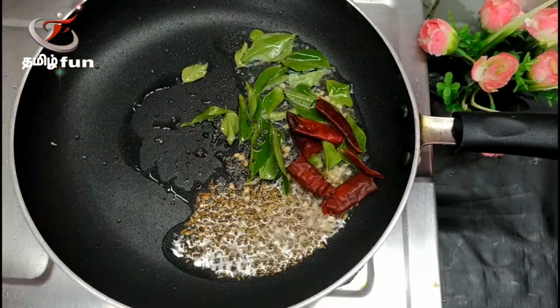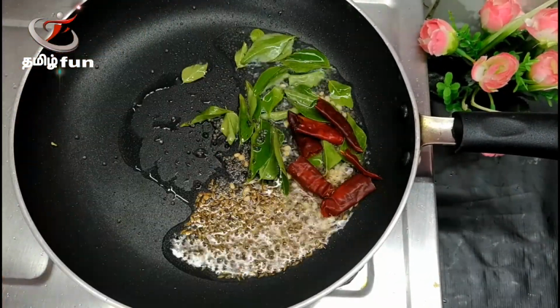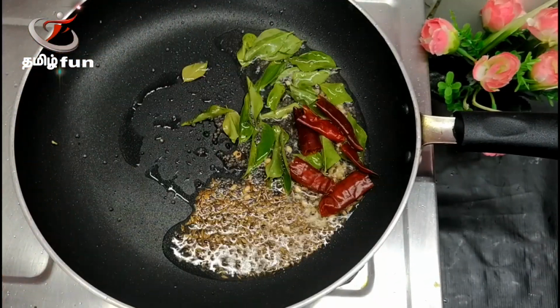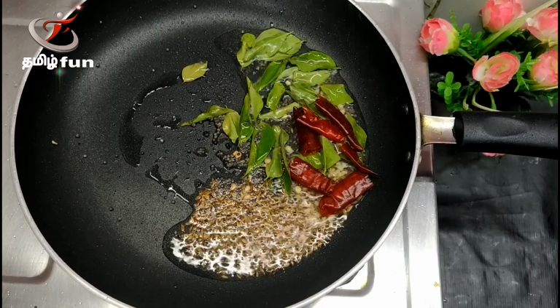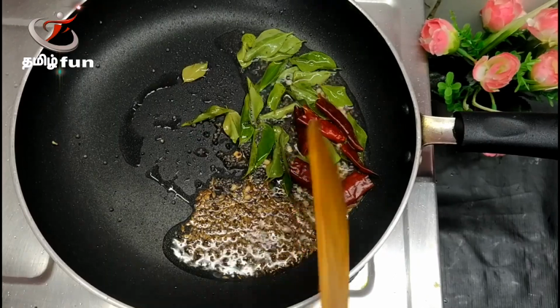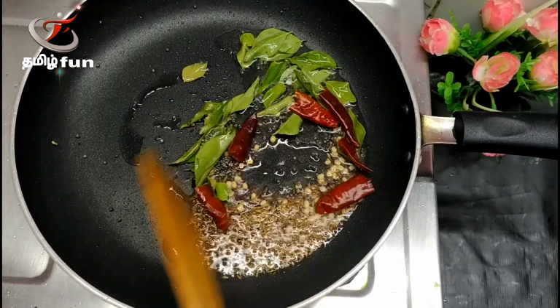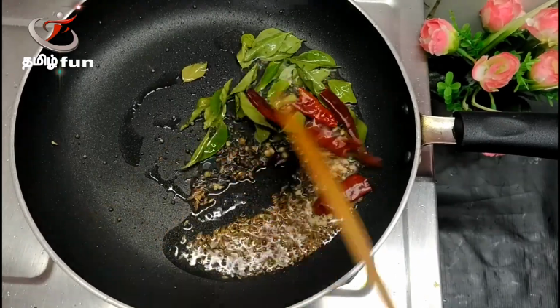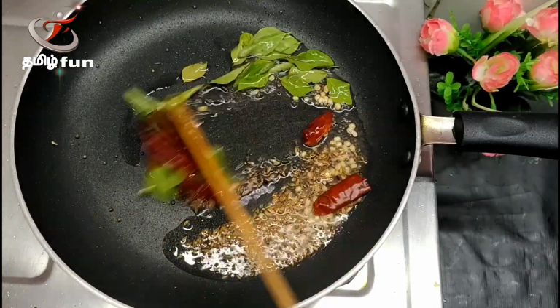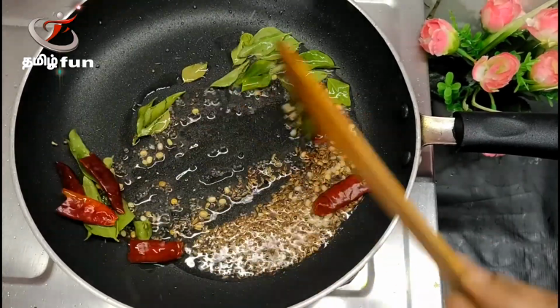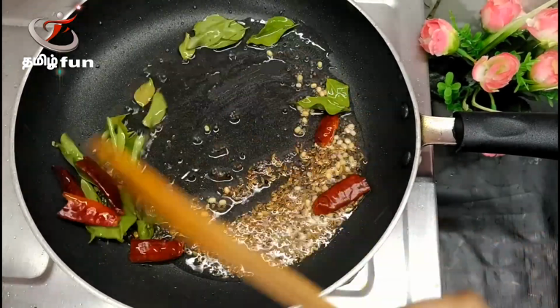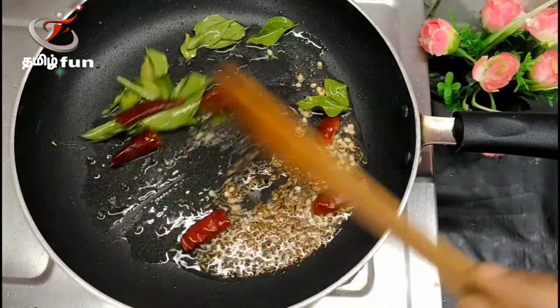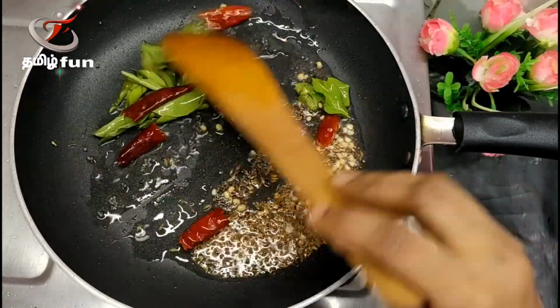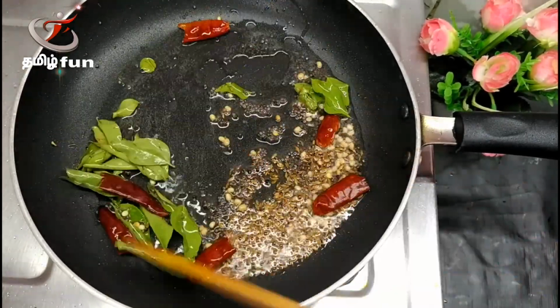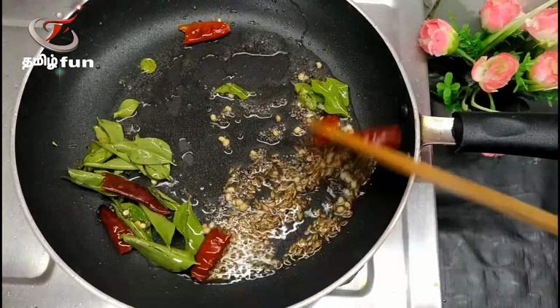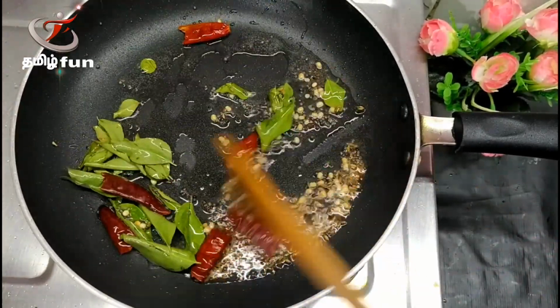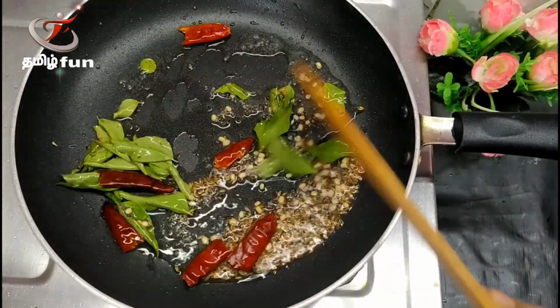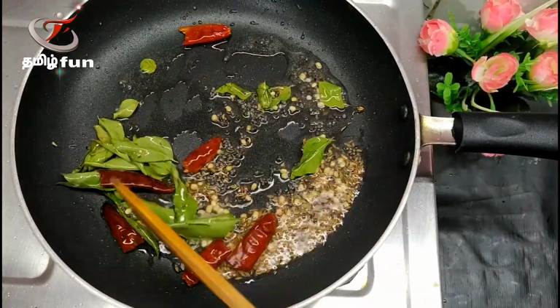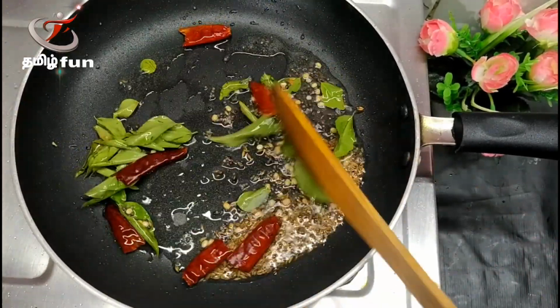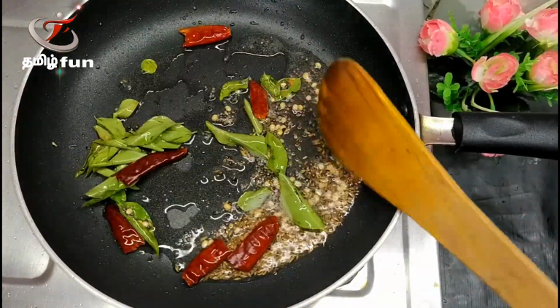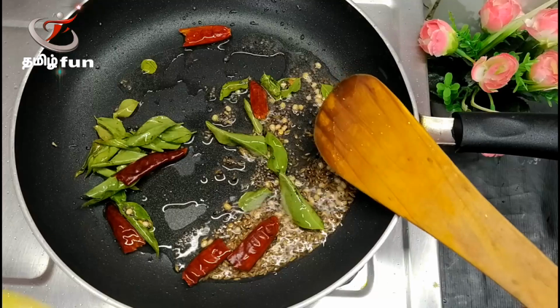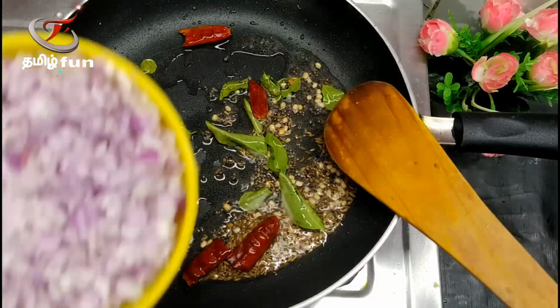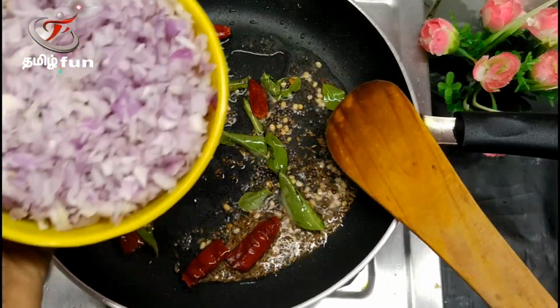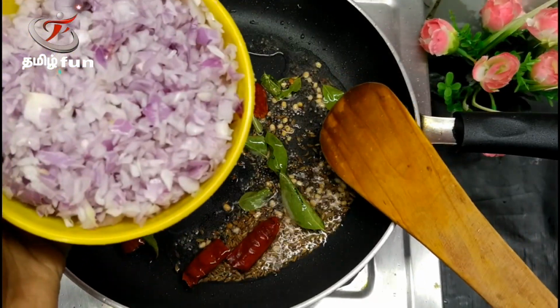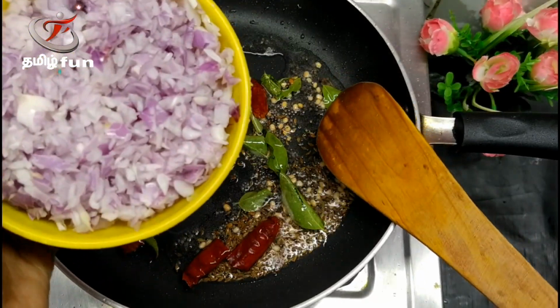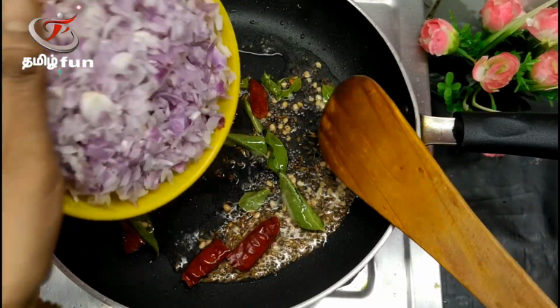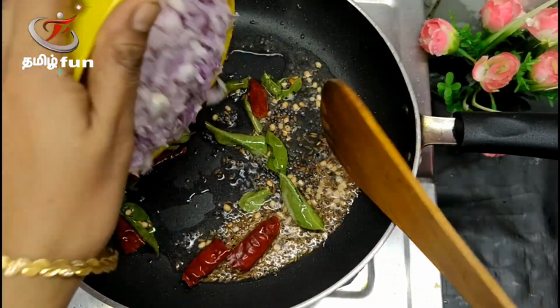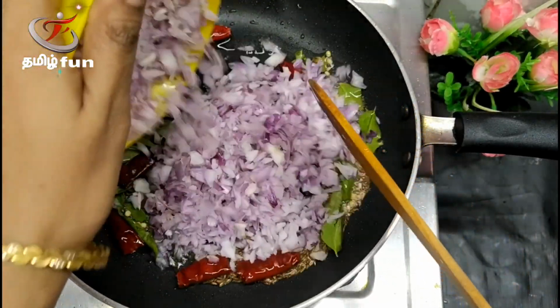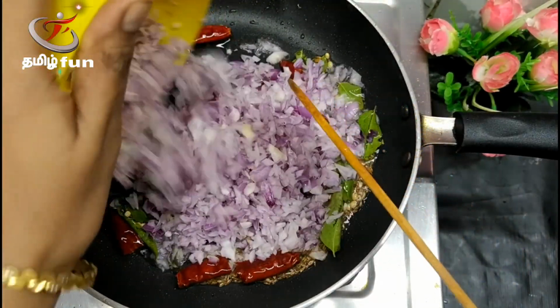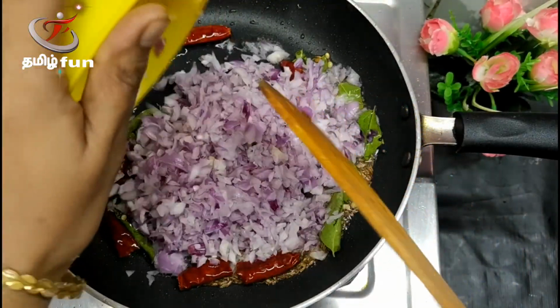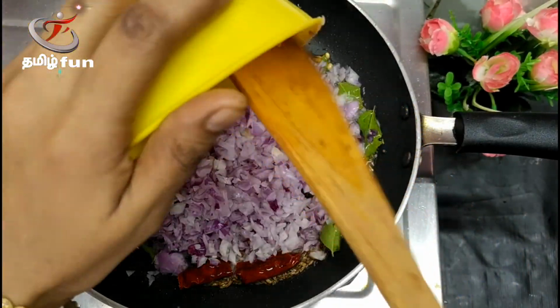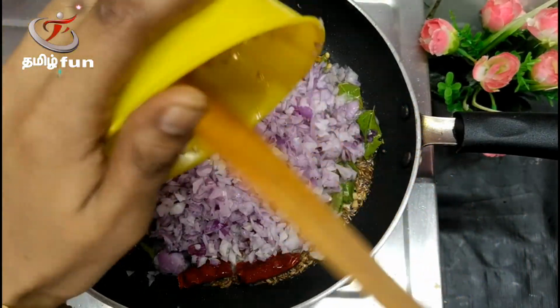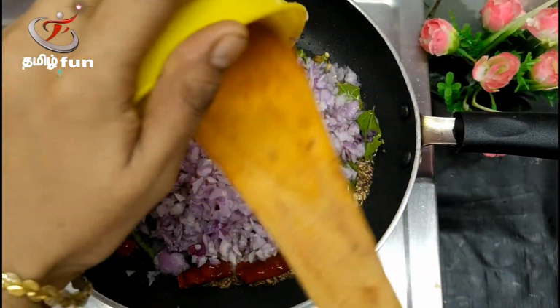Cut the ingredients. Cut as needed into 2 to 3 pieces. Now you are ready.